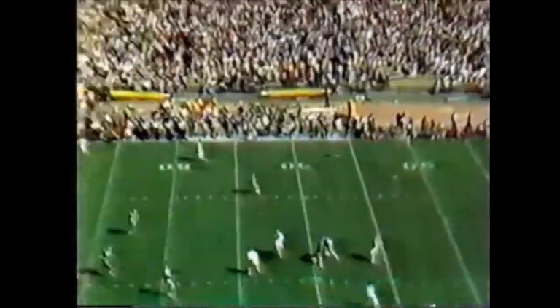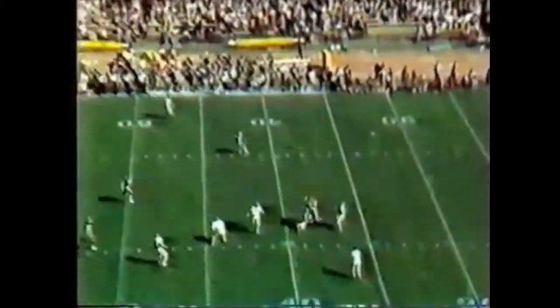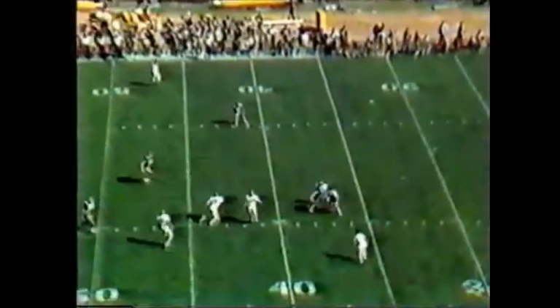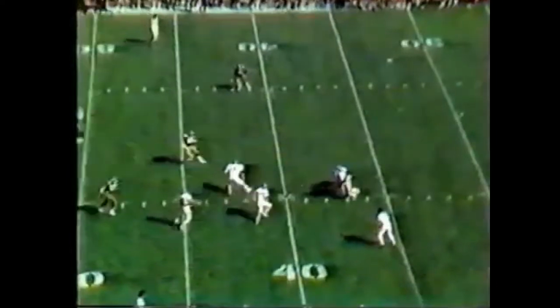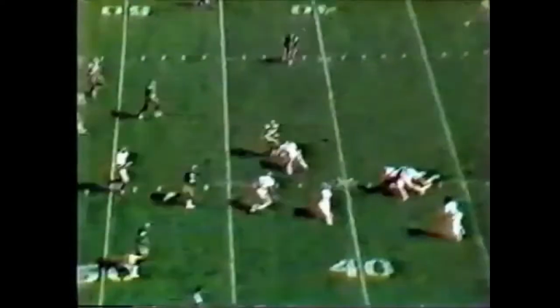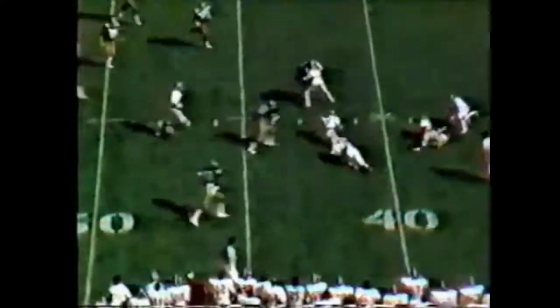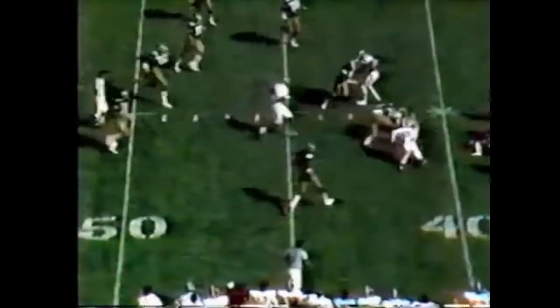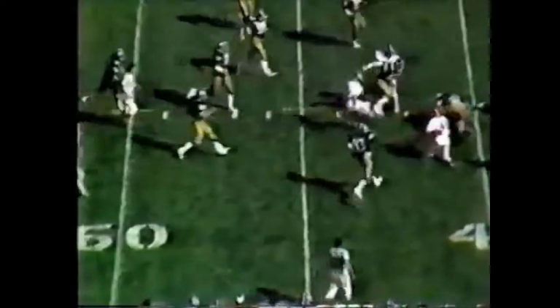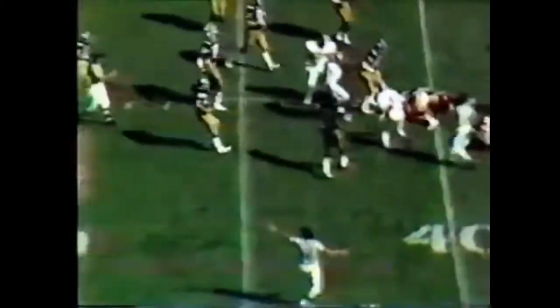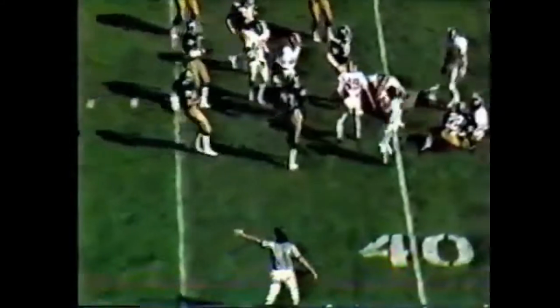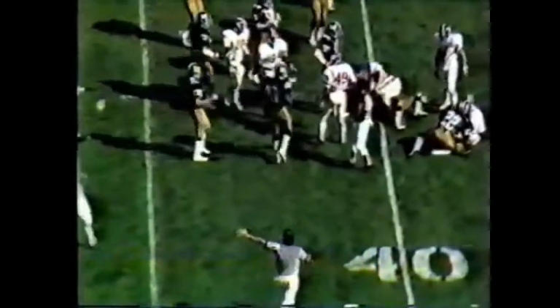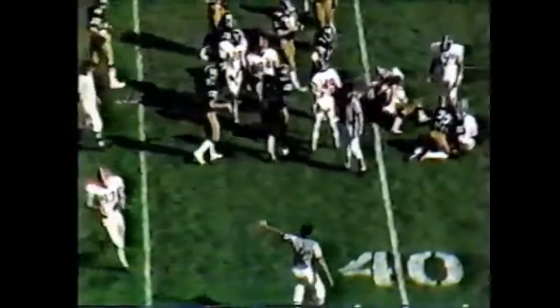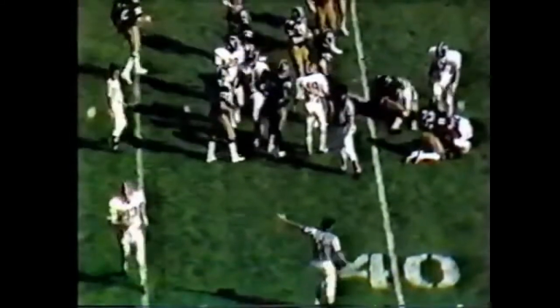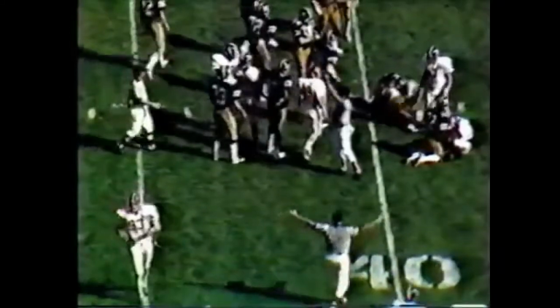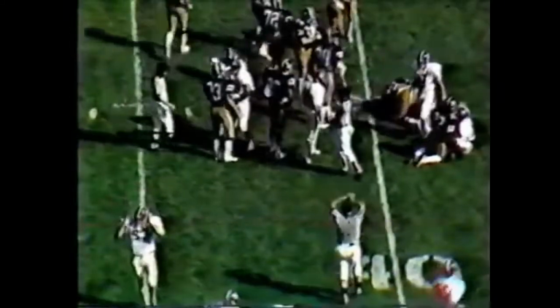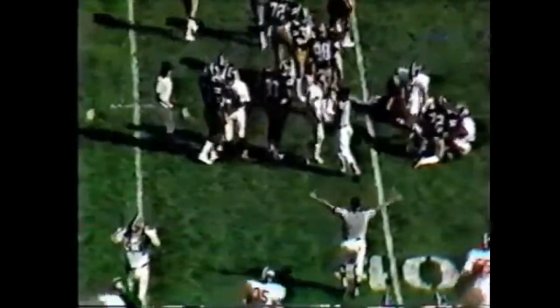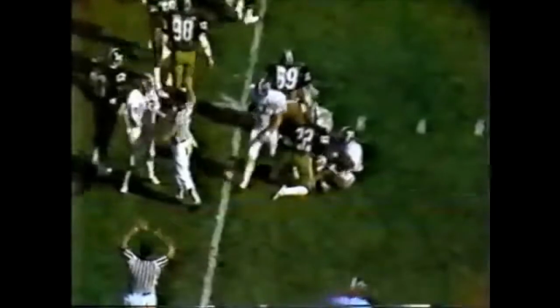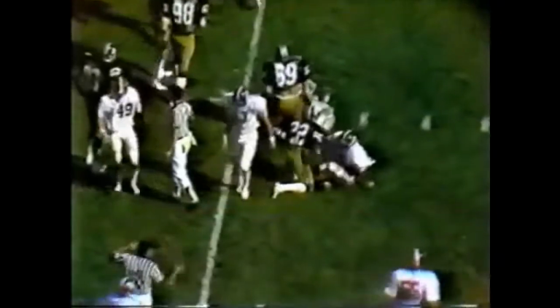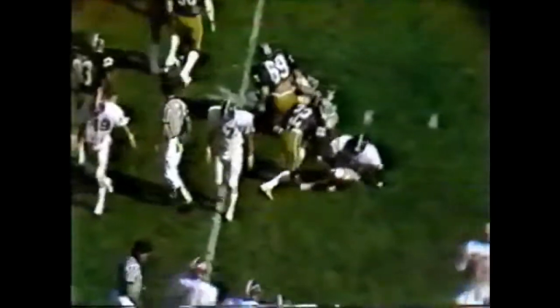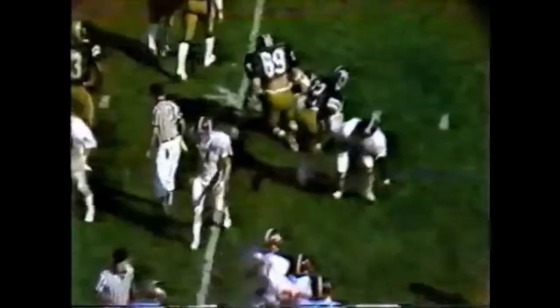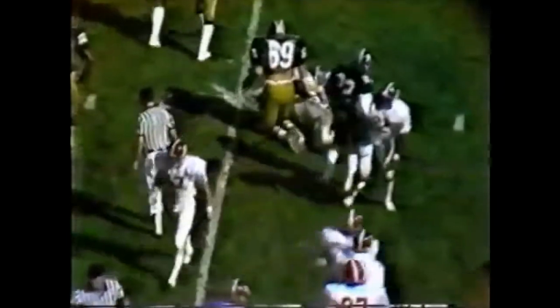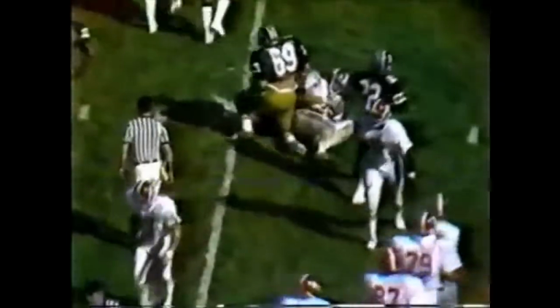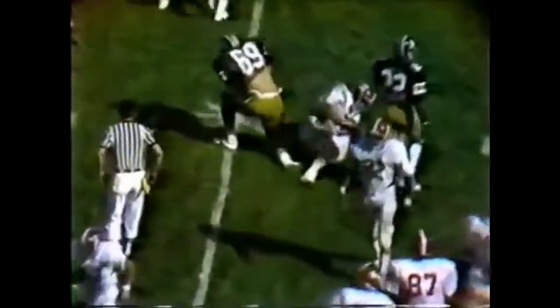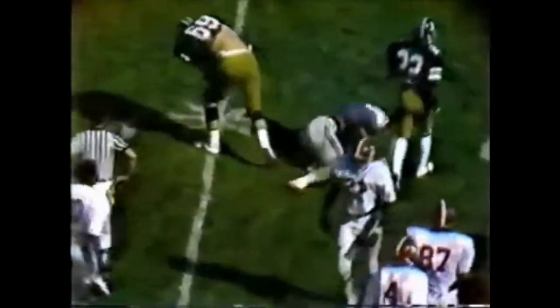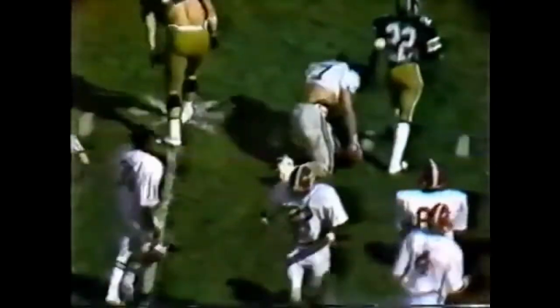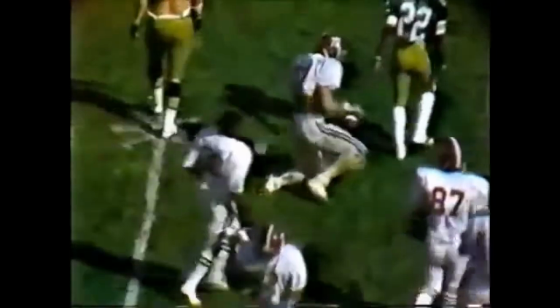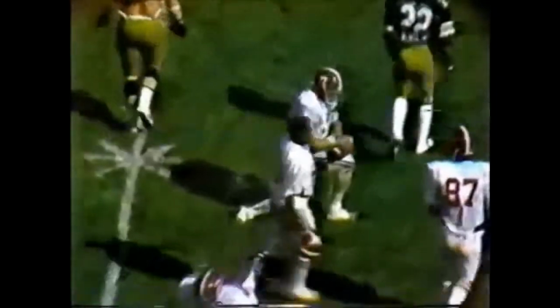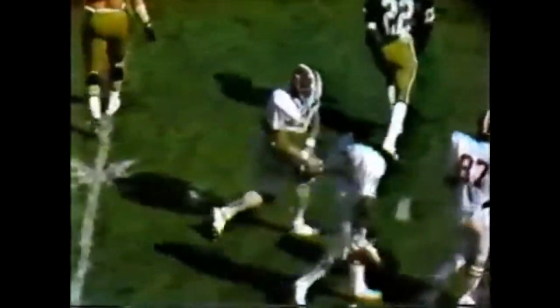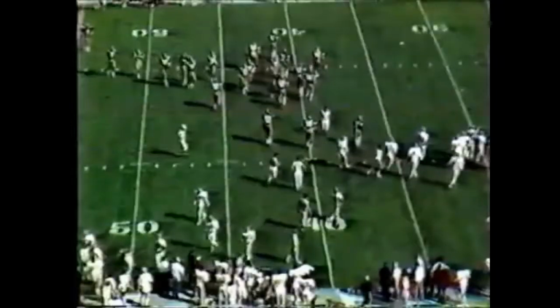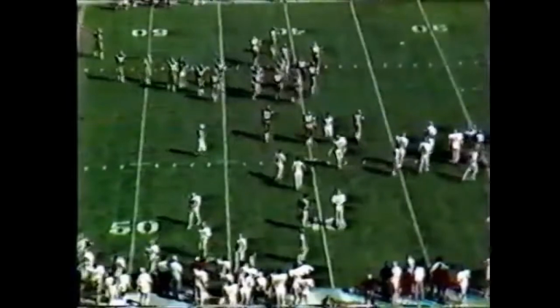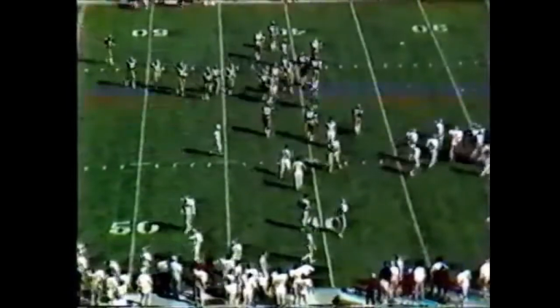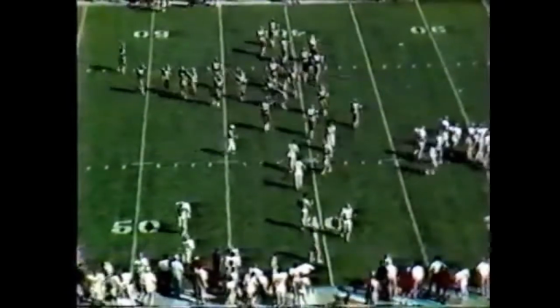Nice kick, Monty. Nathan — Bama's got it back at the 42. Tony Nathan was watching not only the ball but somebody coming down defending on it.